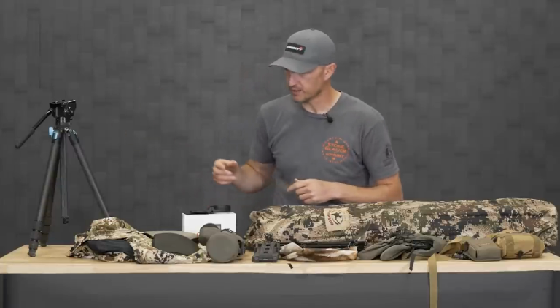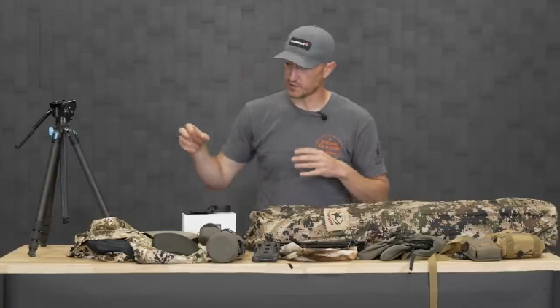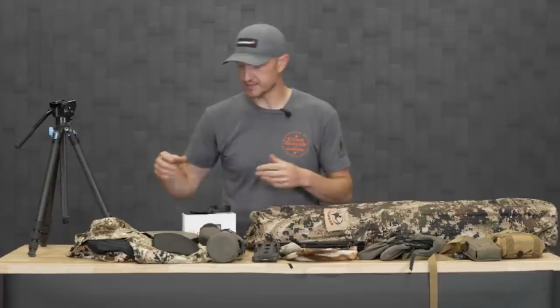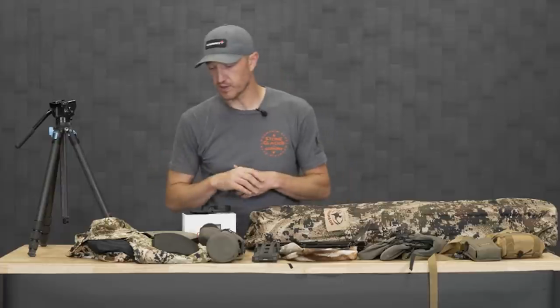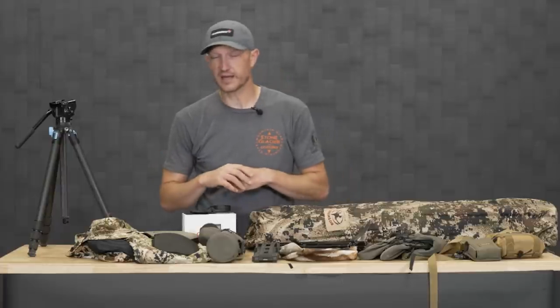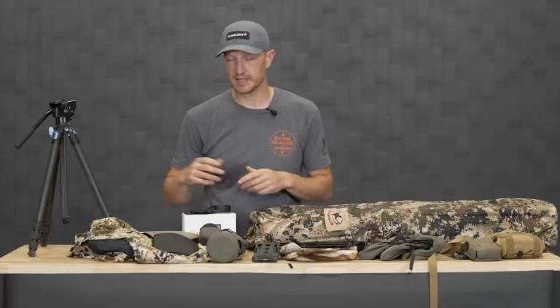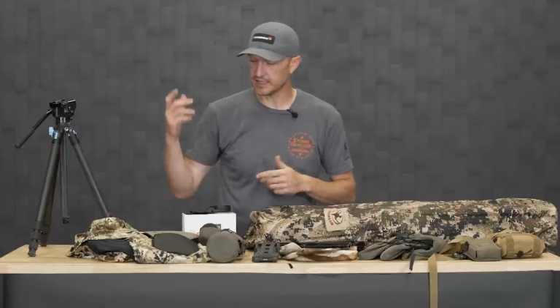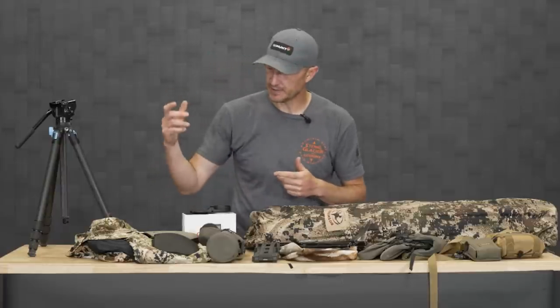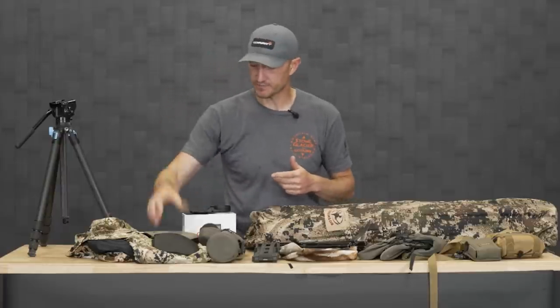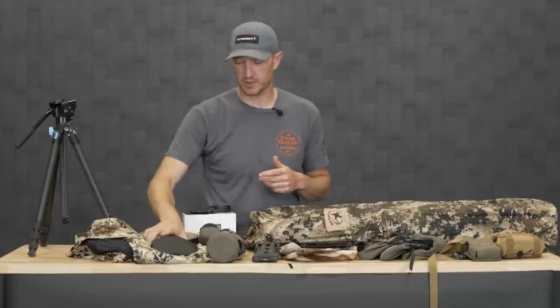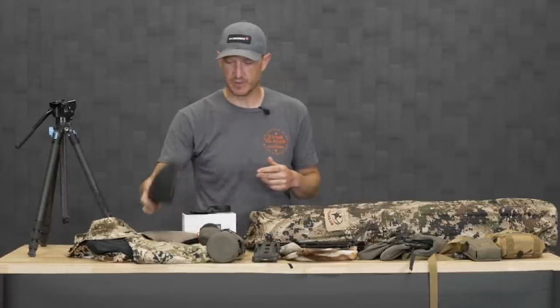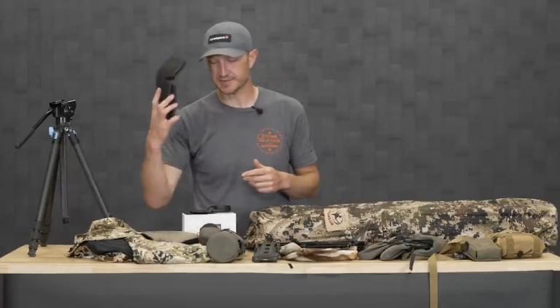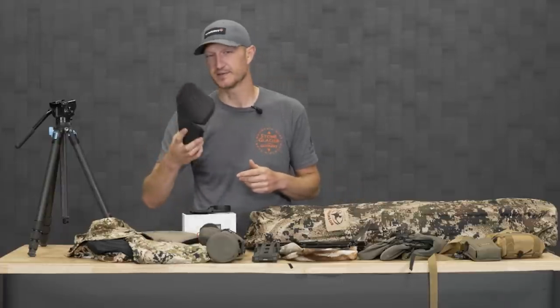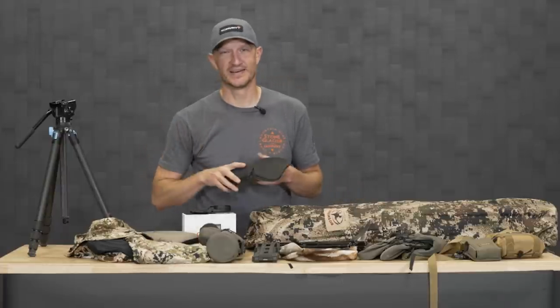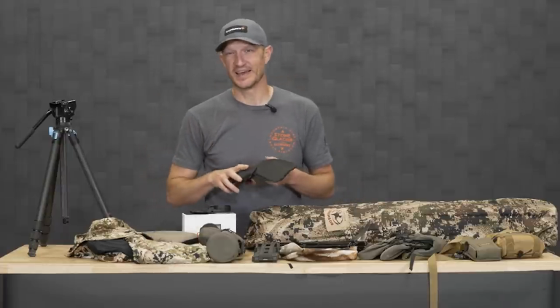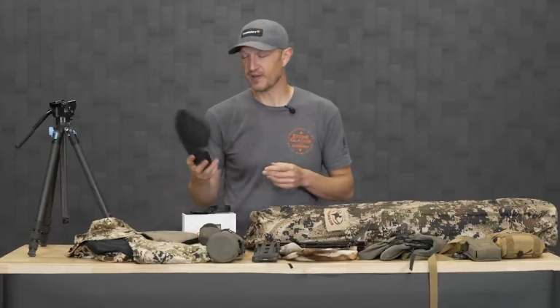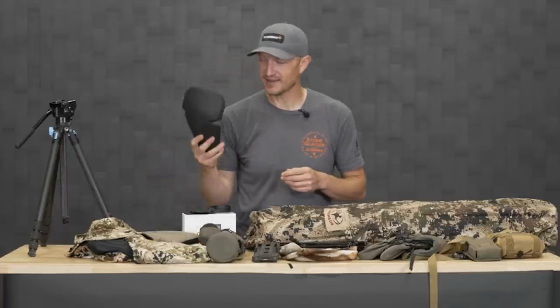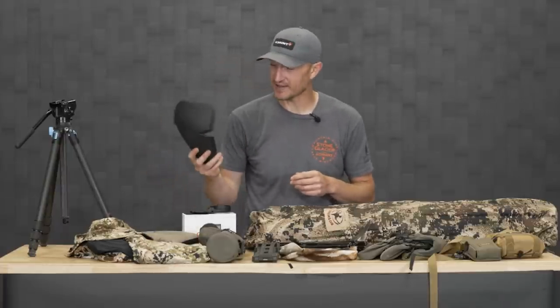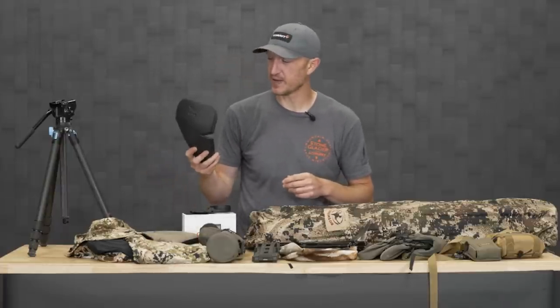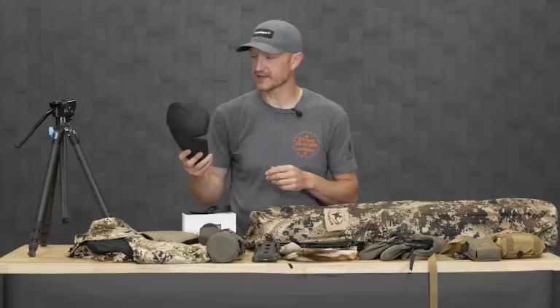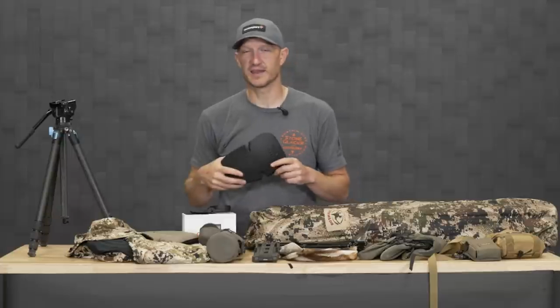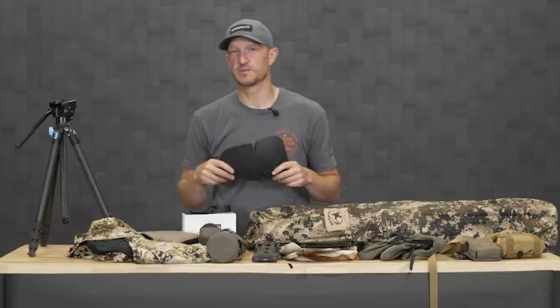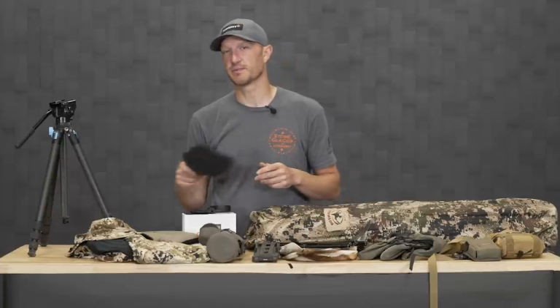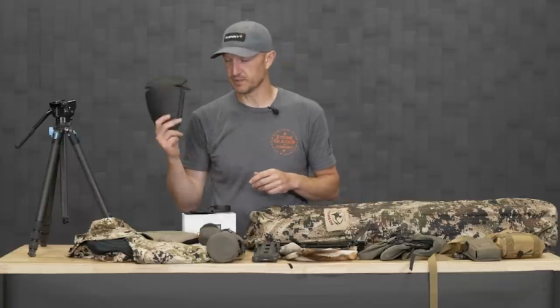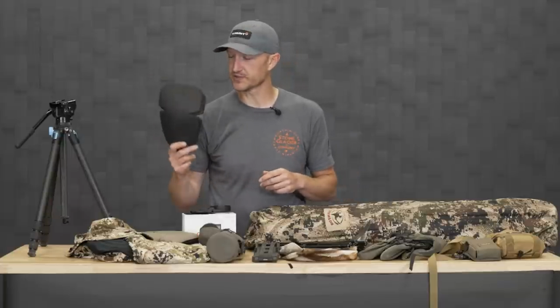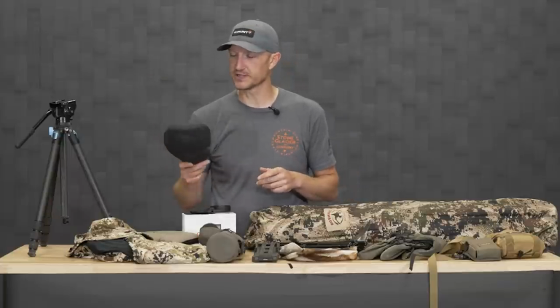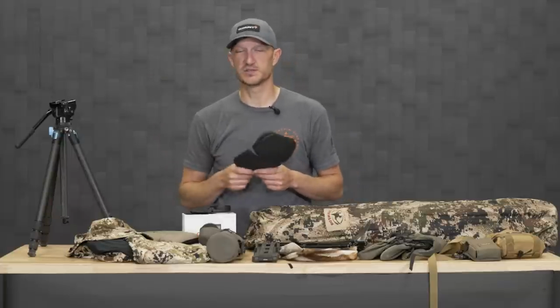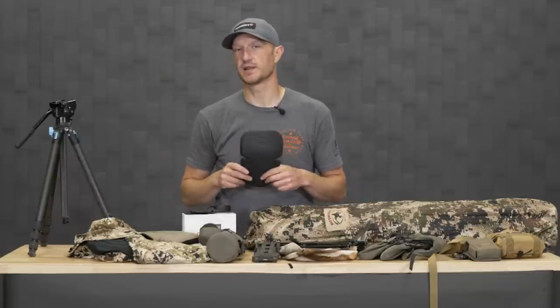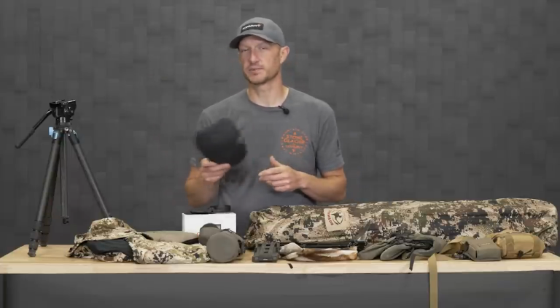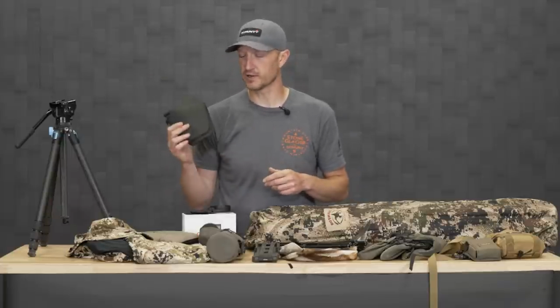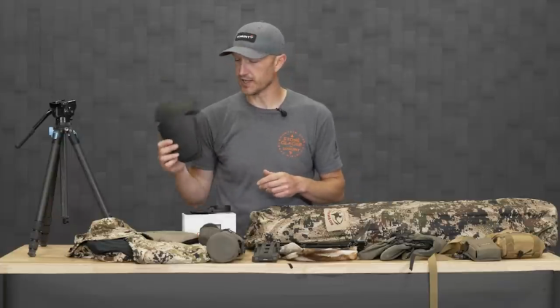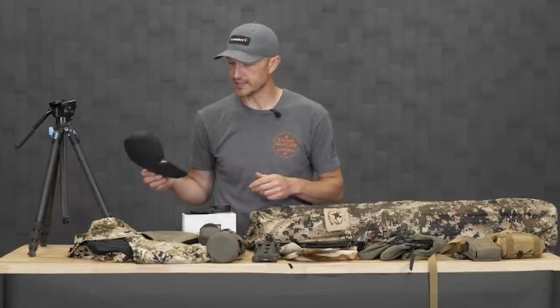Moving into some clothing items — knee pads. If you're spot-and-stock hunting antelope, knee pads are probably going to be your best friend because you do spend a lot of time crawling on your hands and knees.